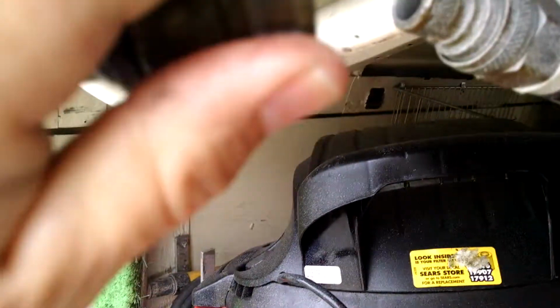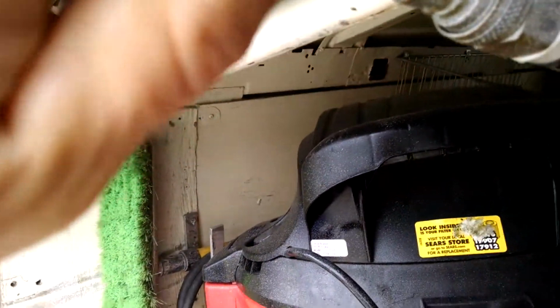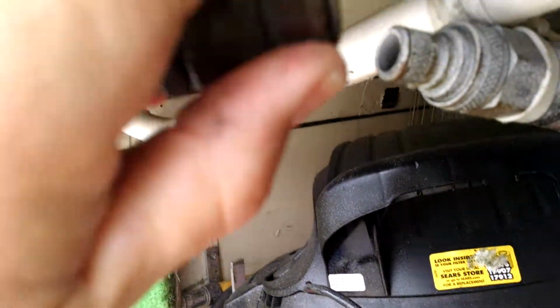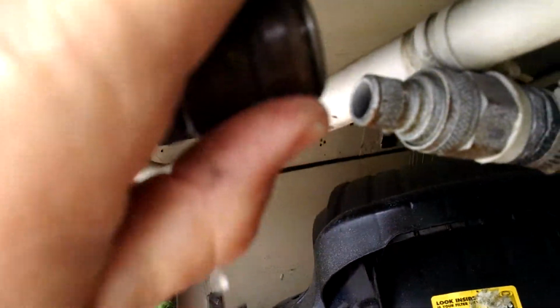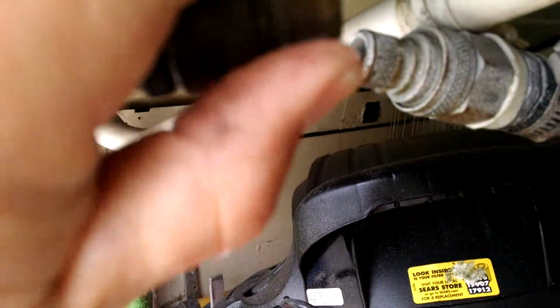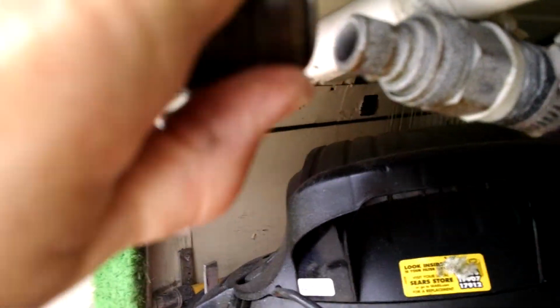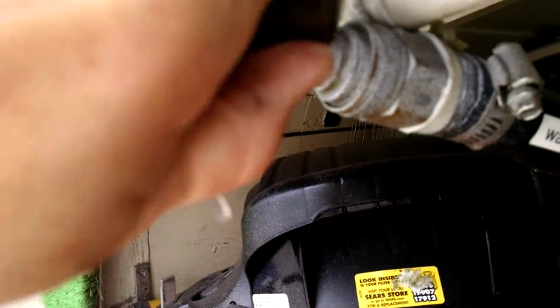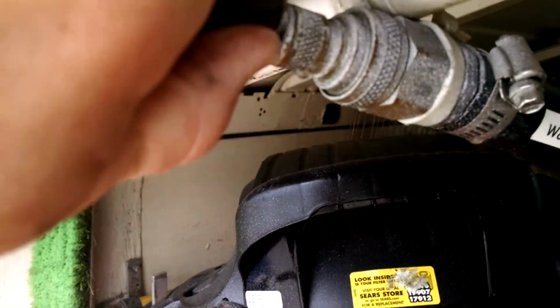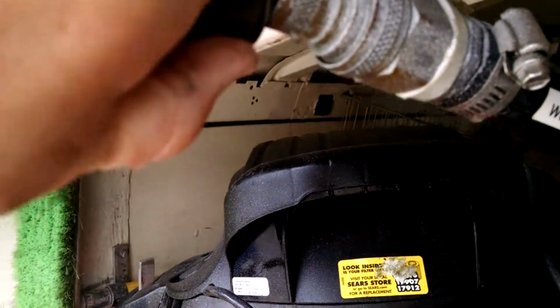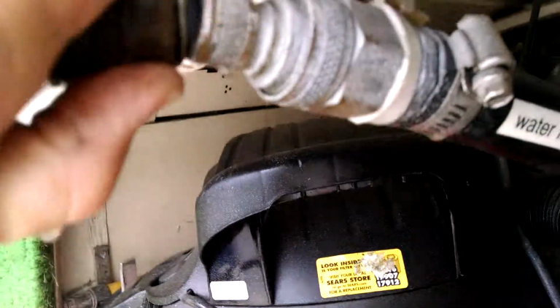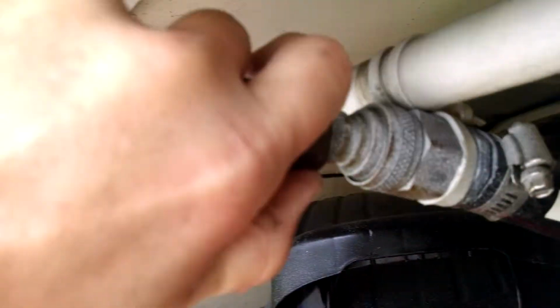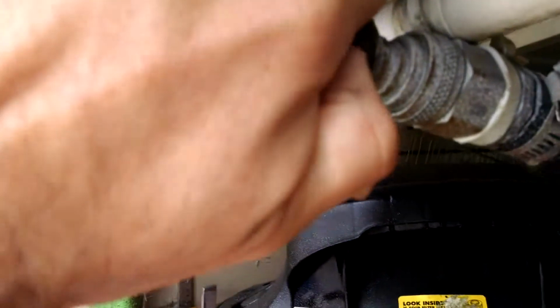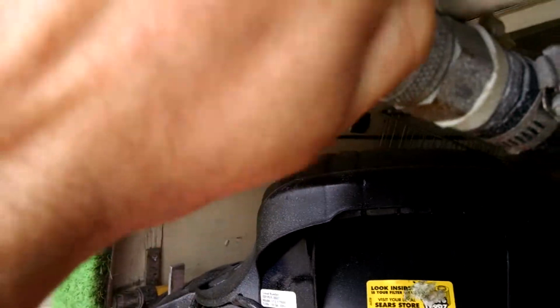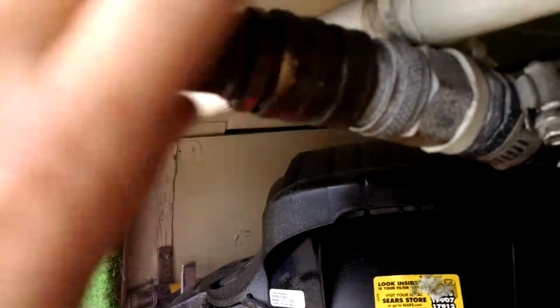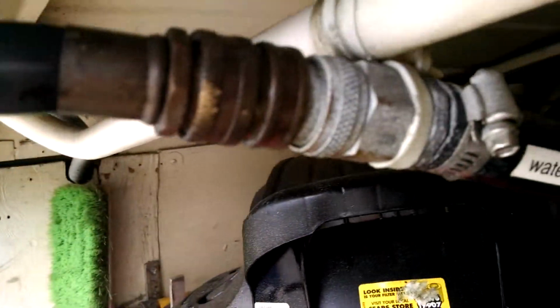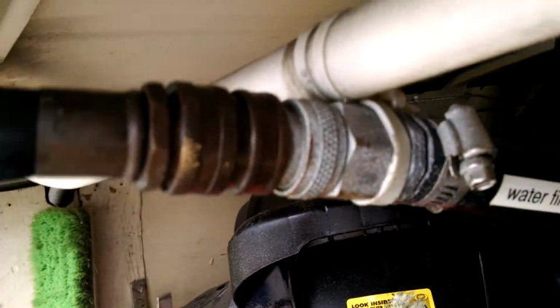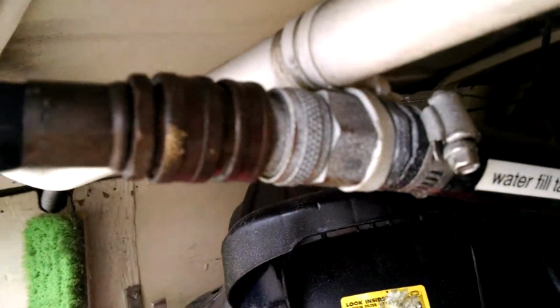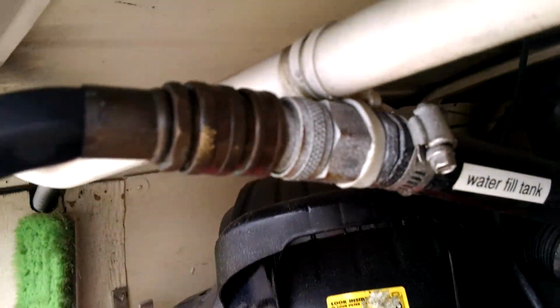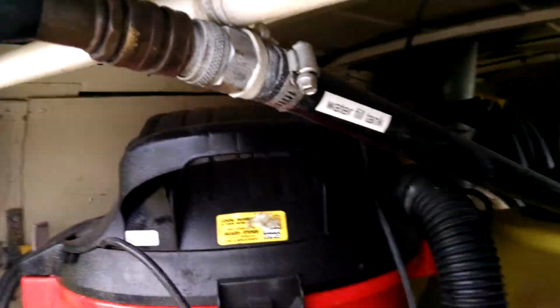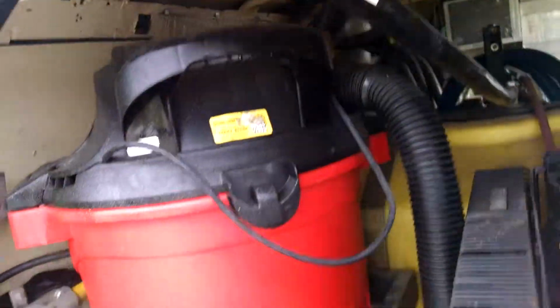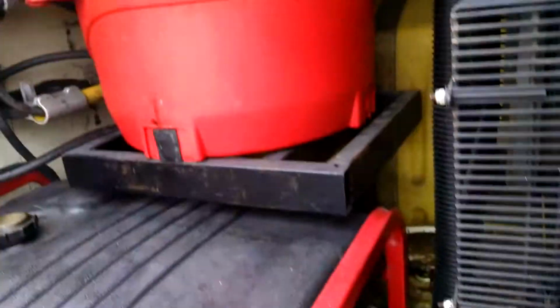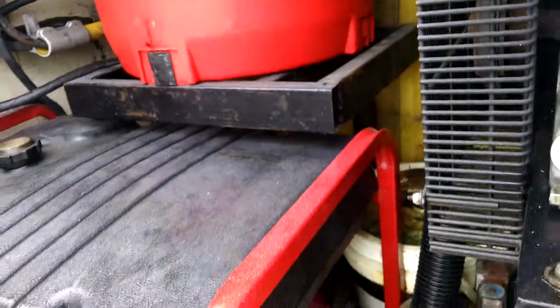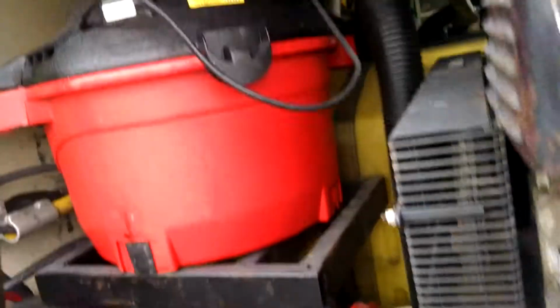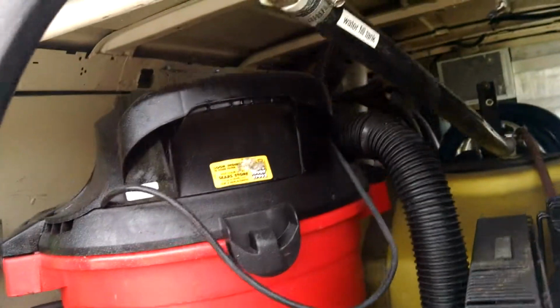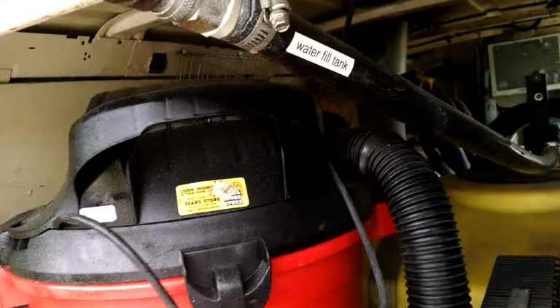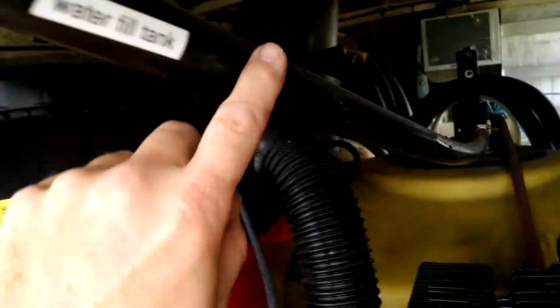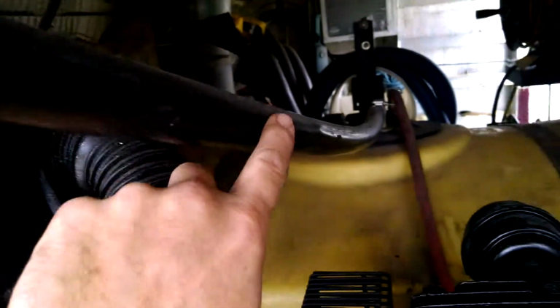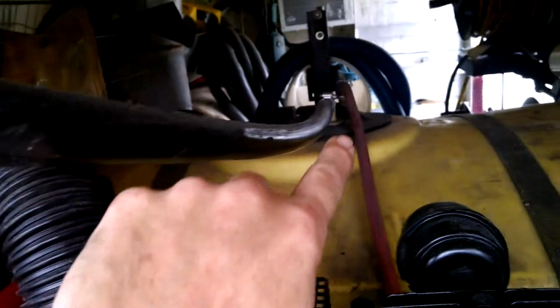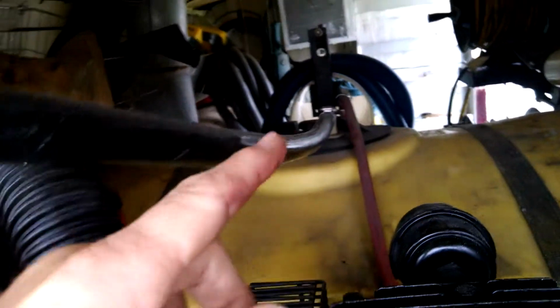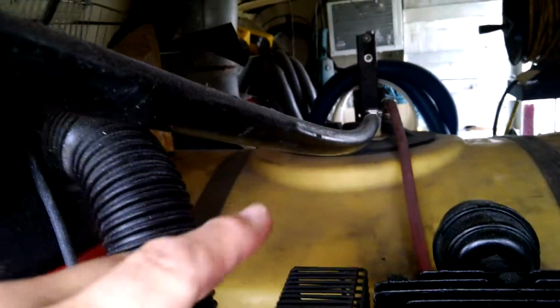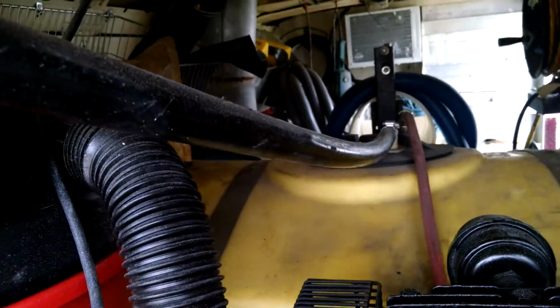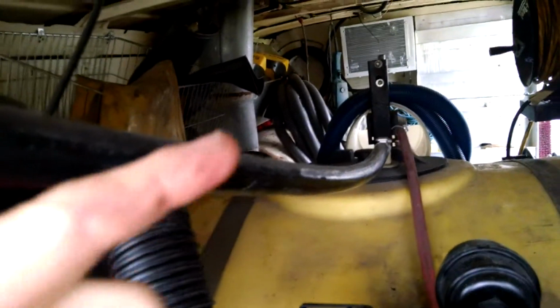Pull back the part on the female side, pull this little thing back, put it on there, make sure it's nice and tight. Then you turn on your water and it fills from here to there.